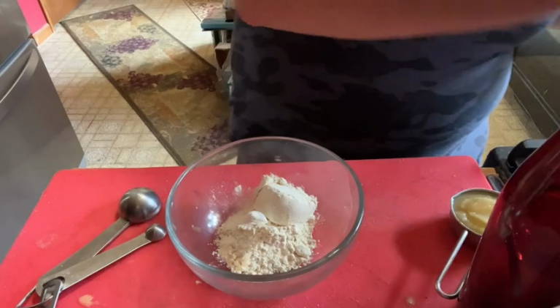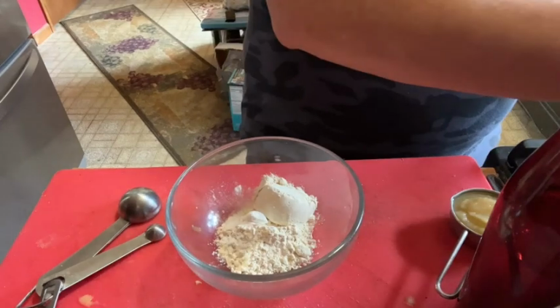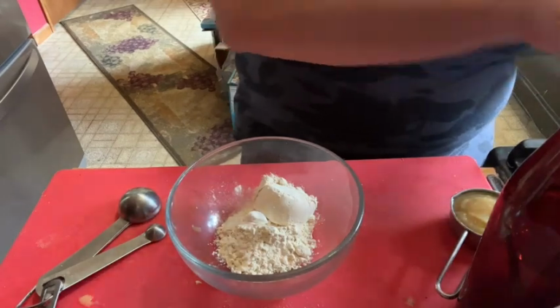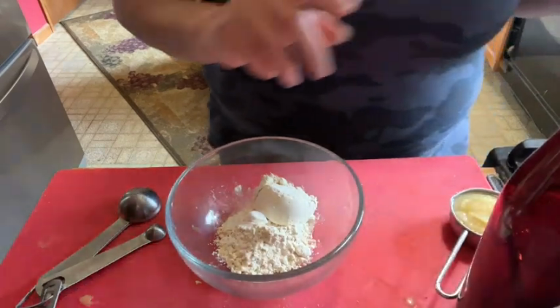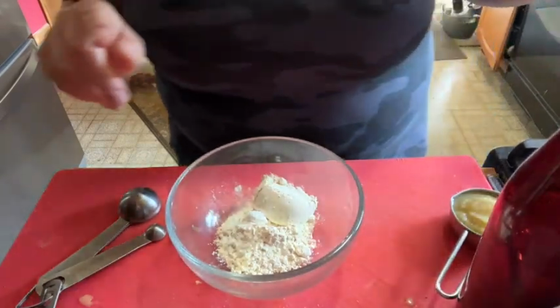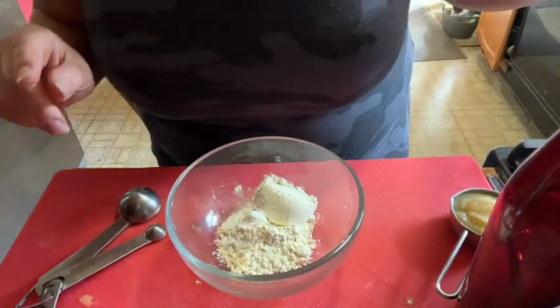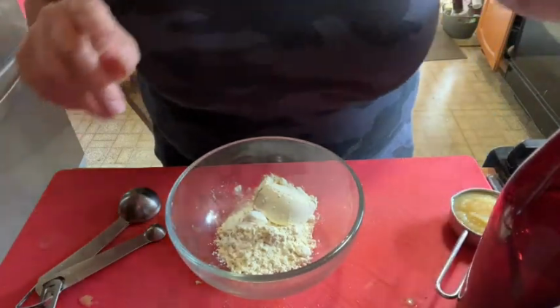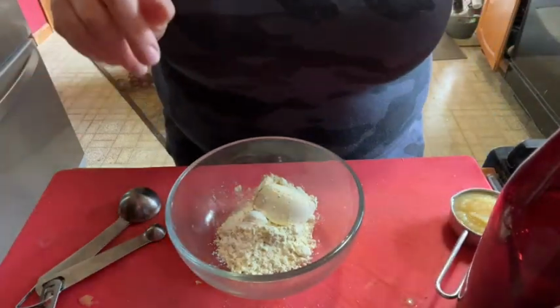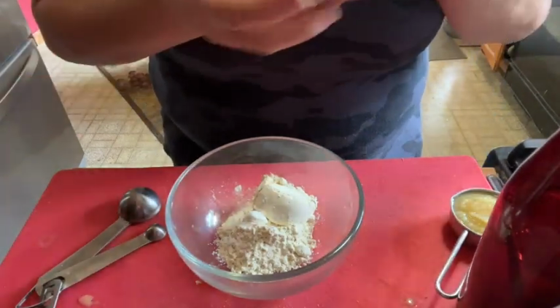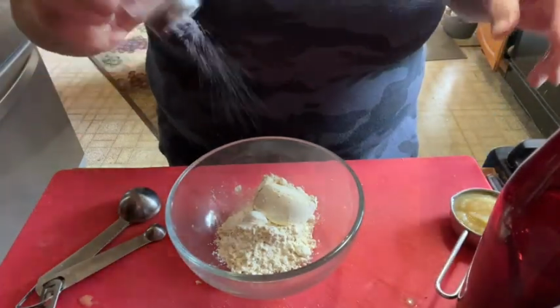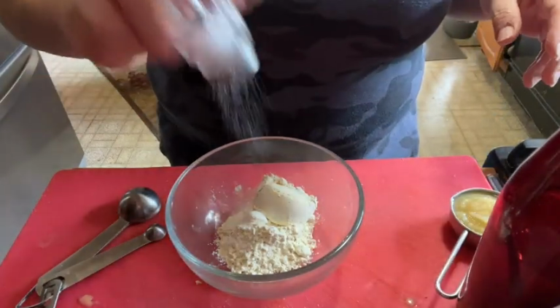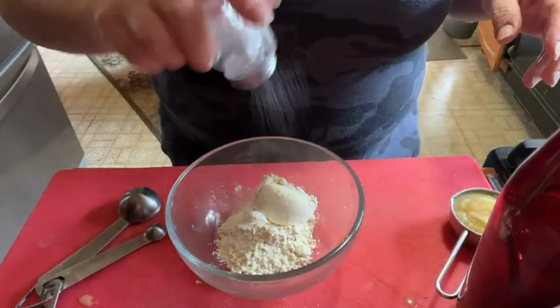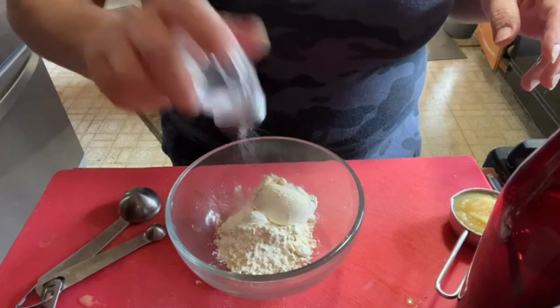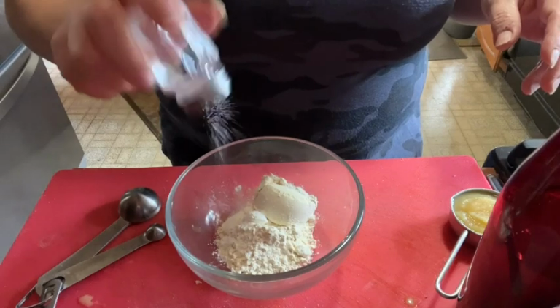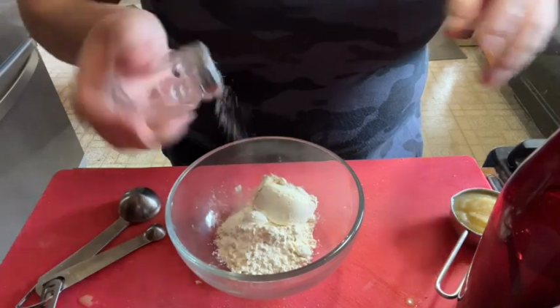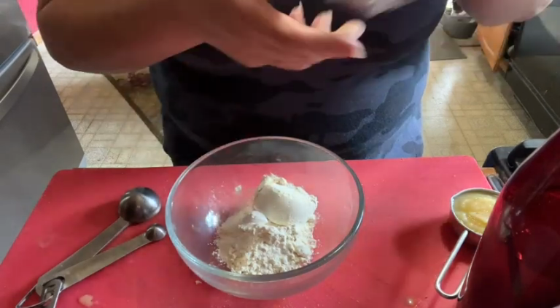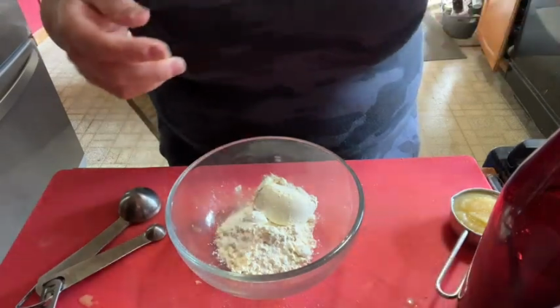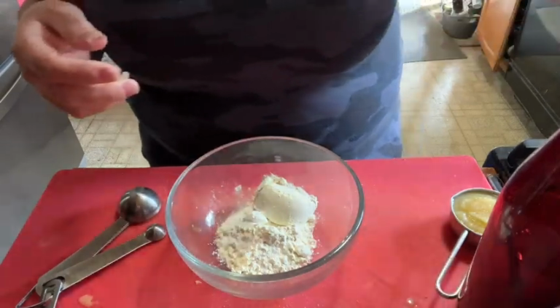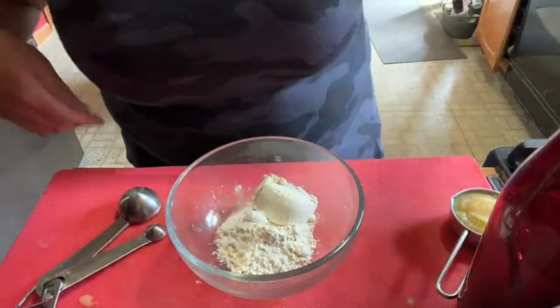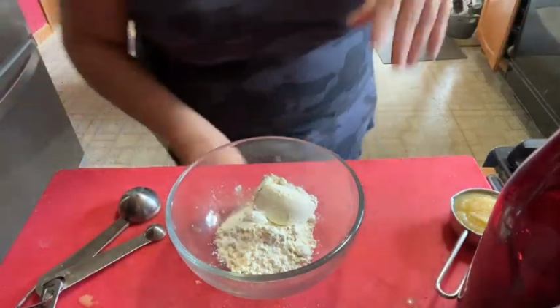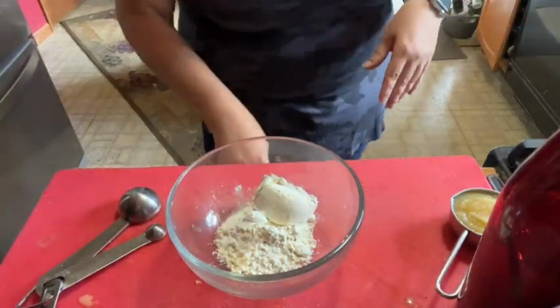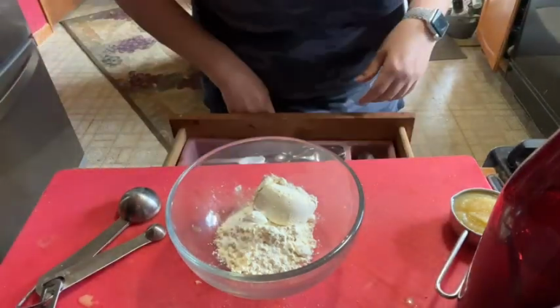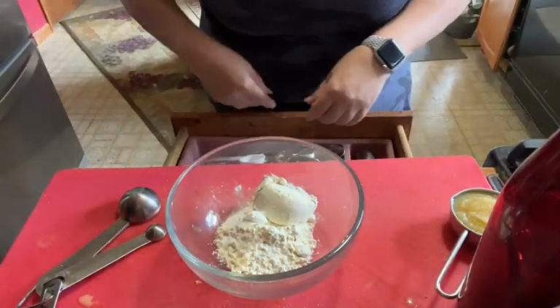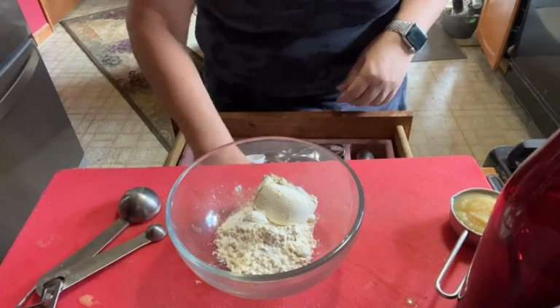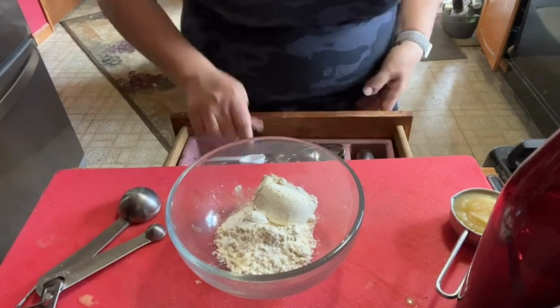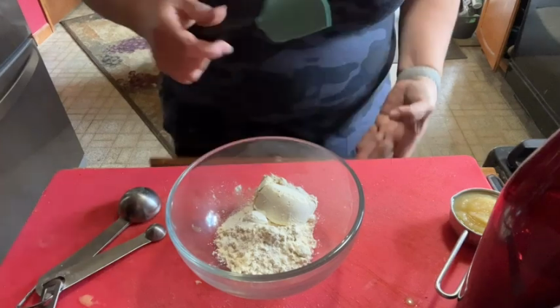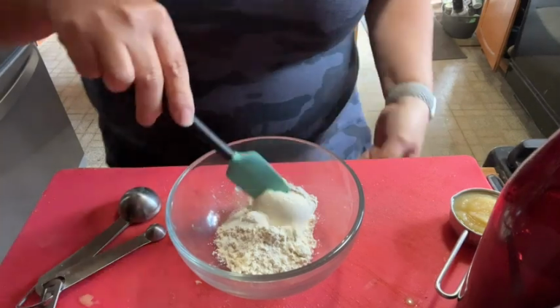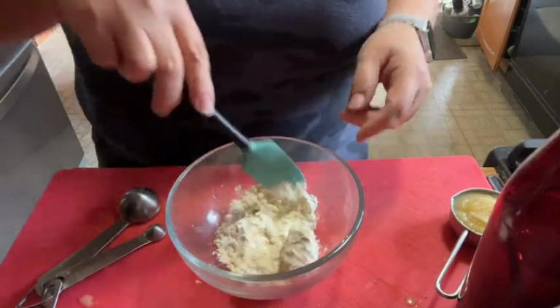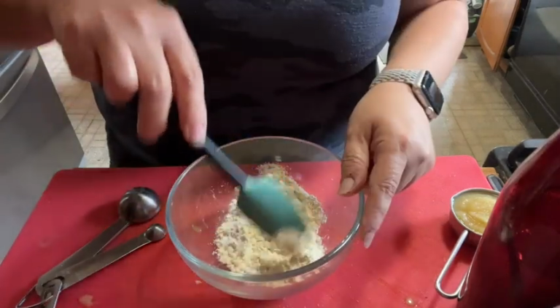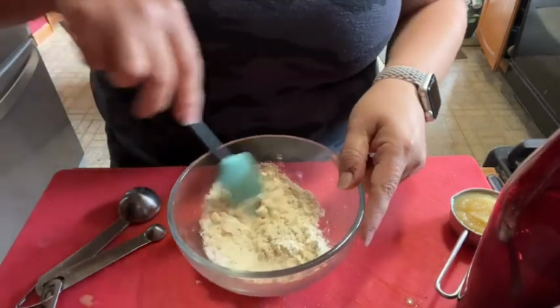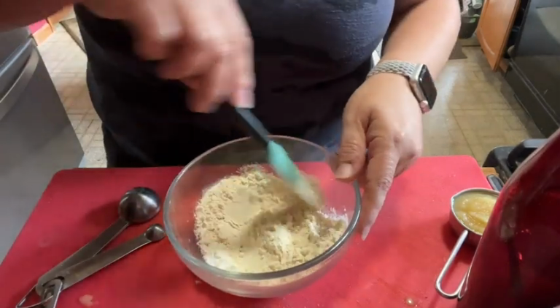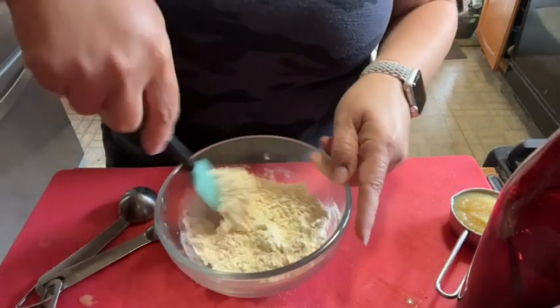Salt — a few shakes. I don't really measure my salt. Get that combined well.